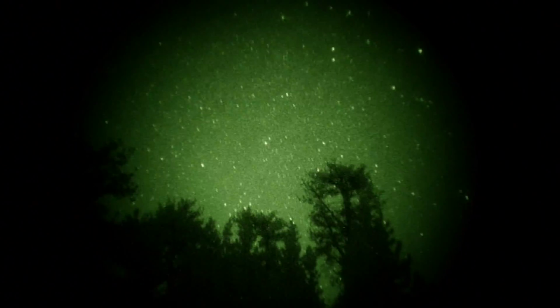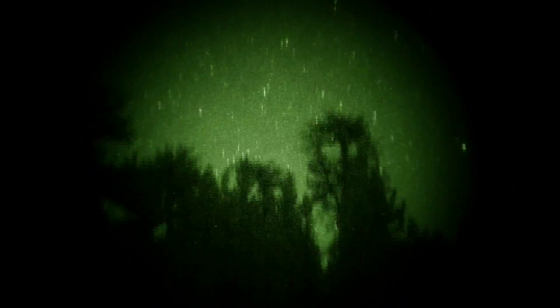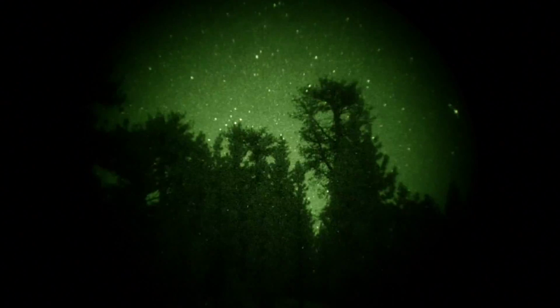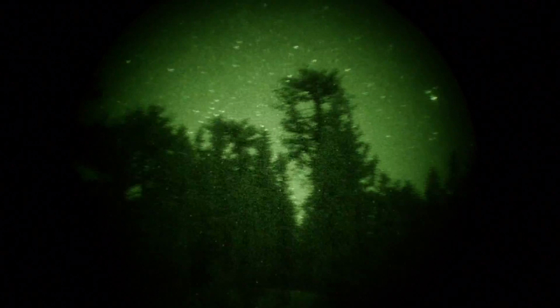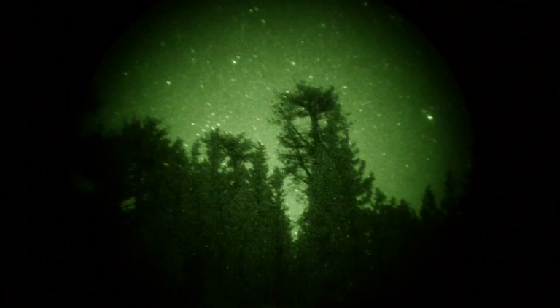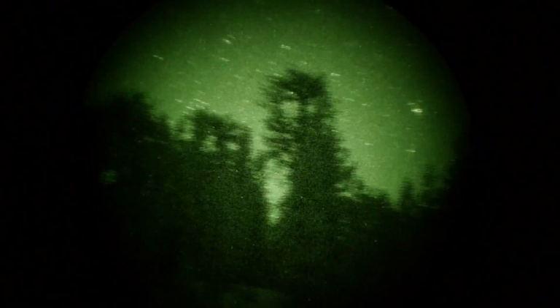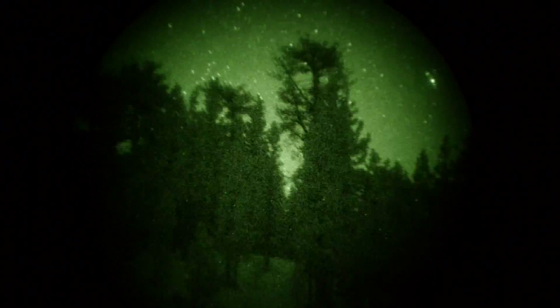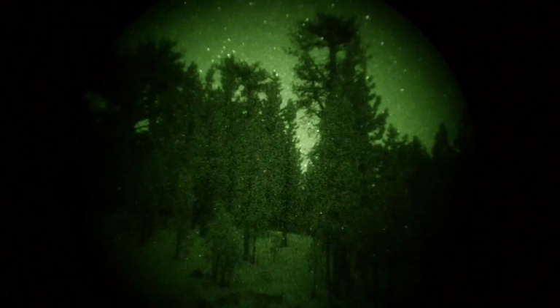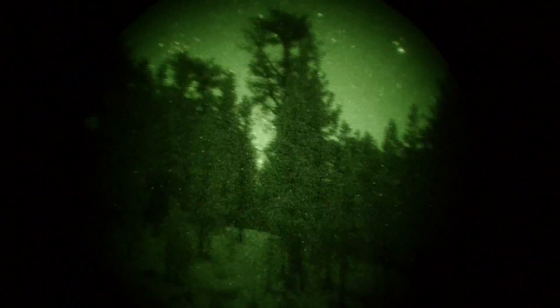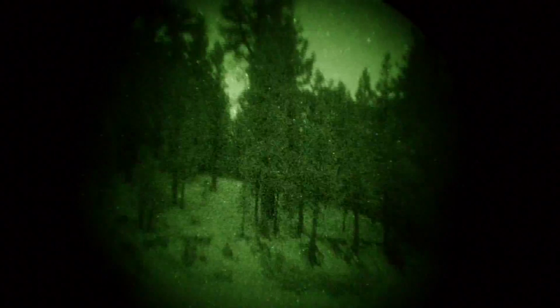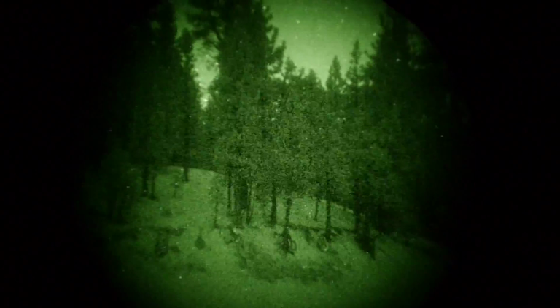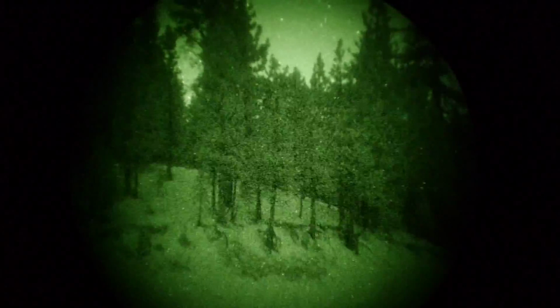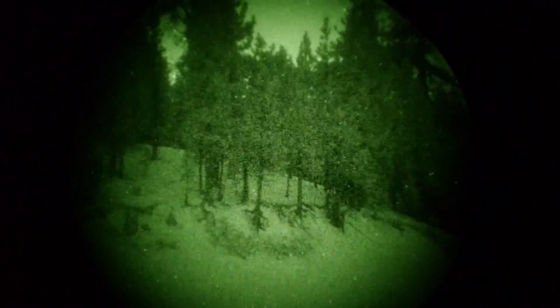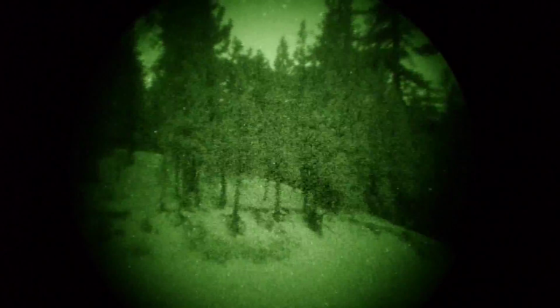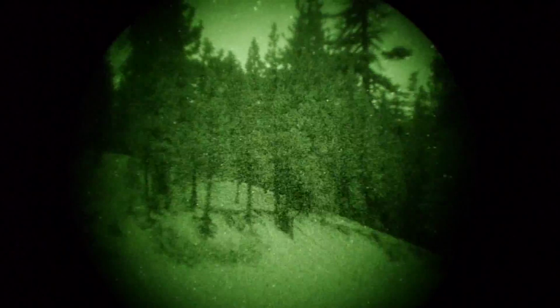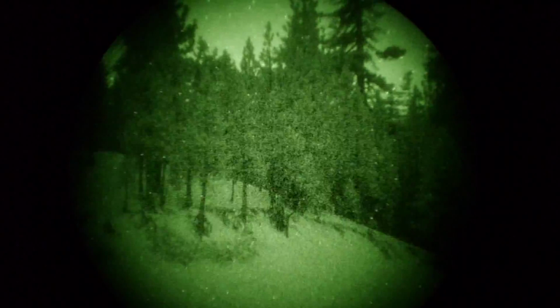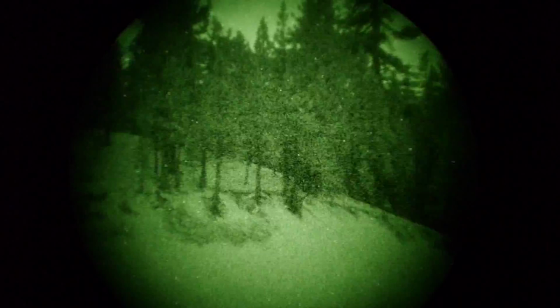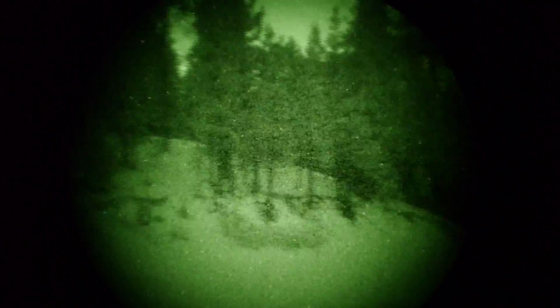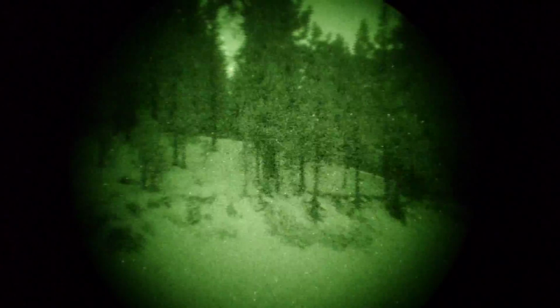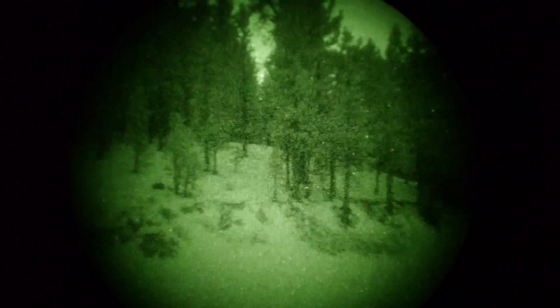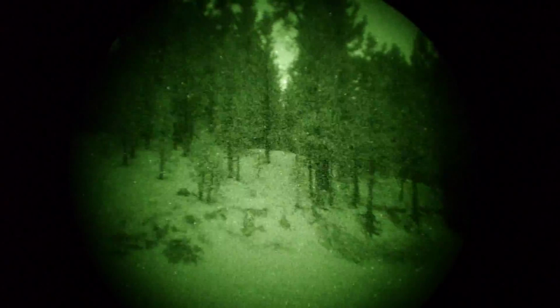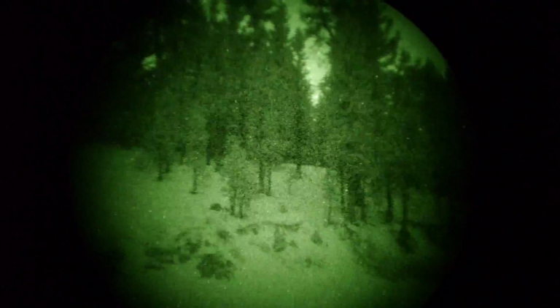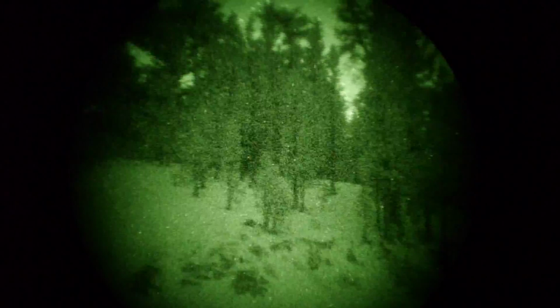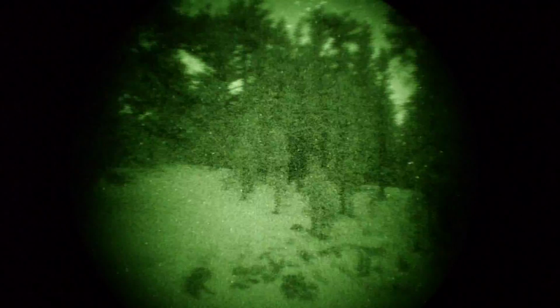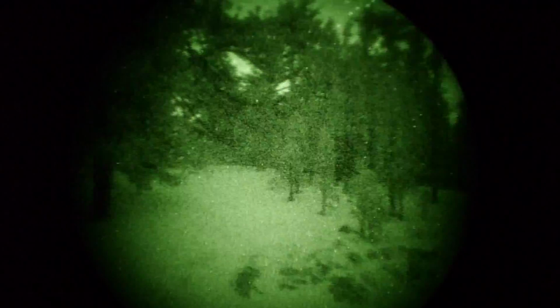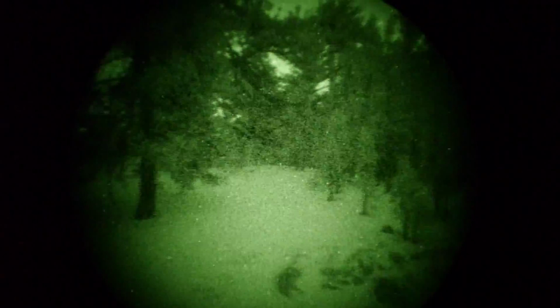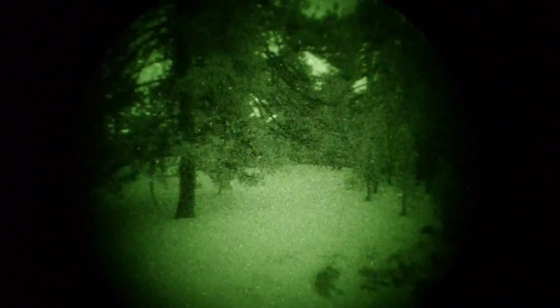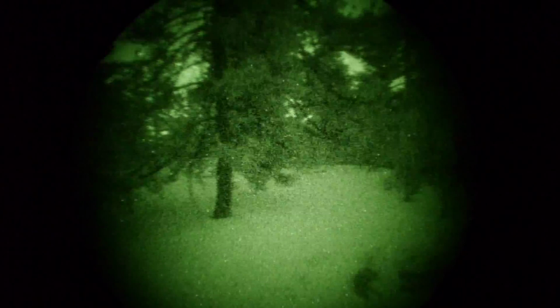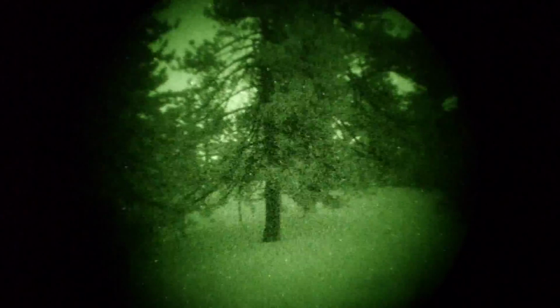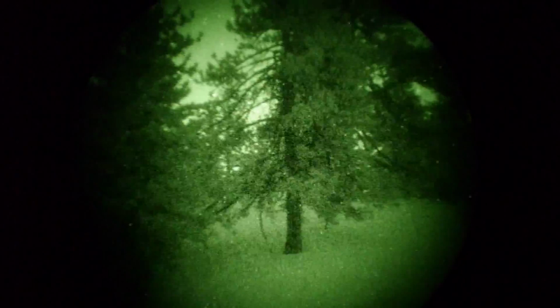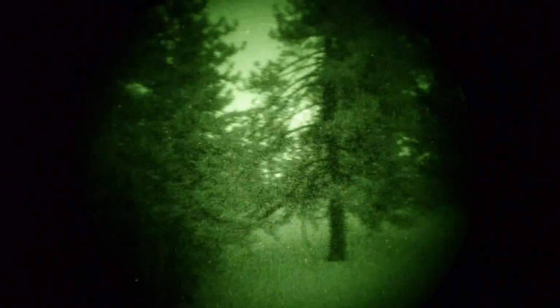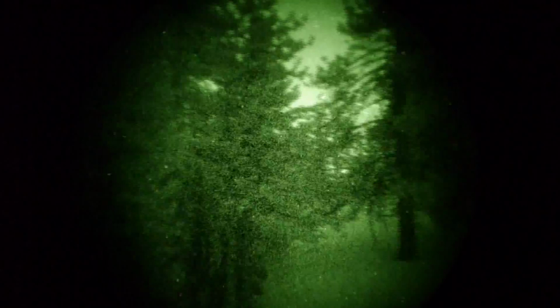There are some pine trees — you can see the environment here. Pretty snowy, wouldn't you say? Look at how snowy it is. Nice pine trees.